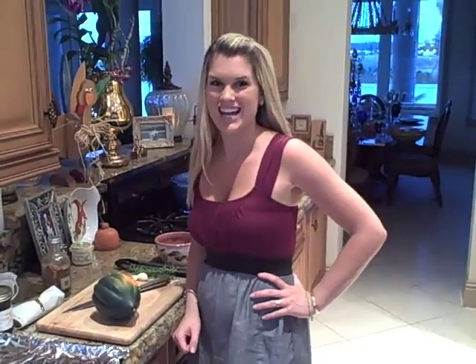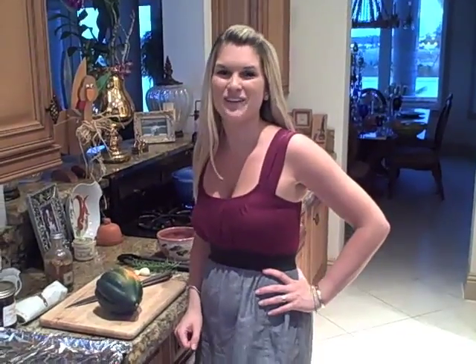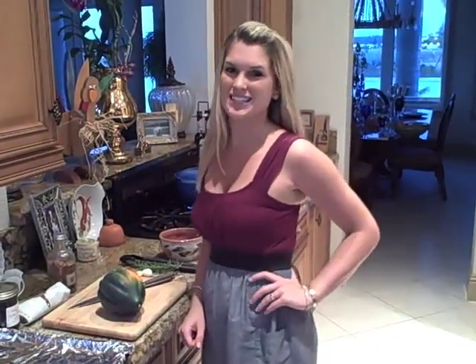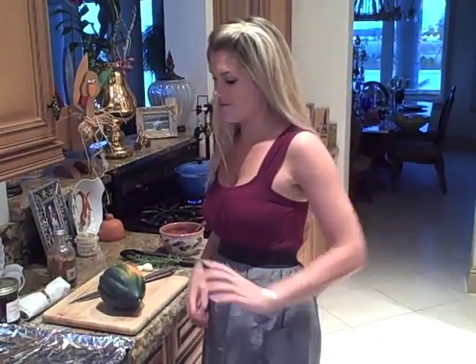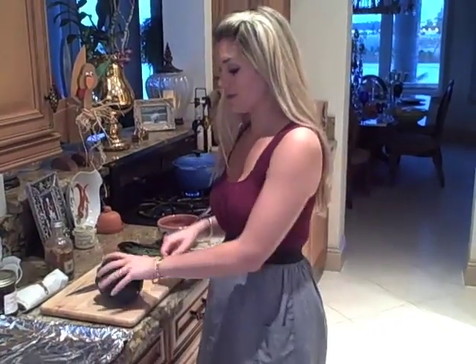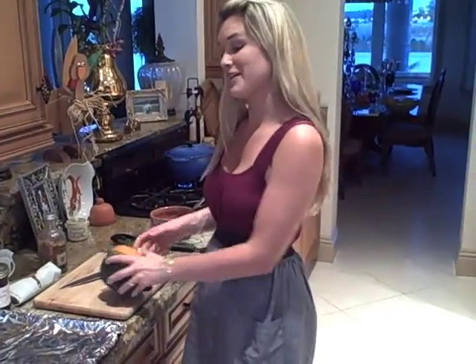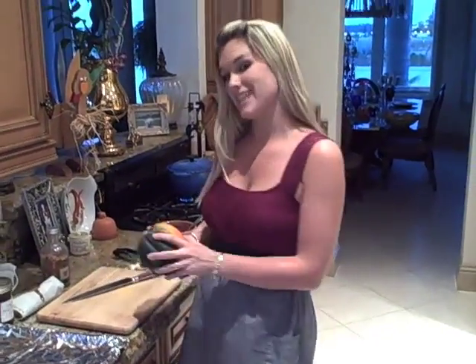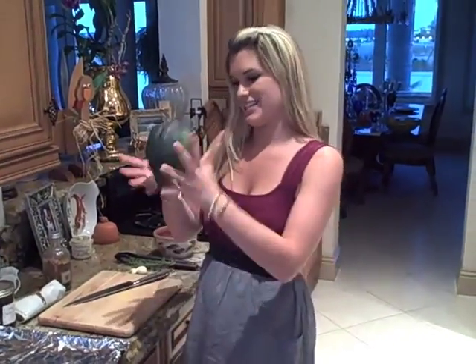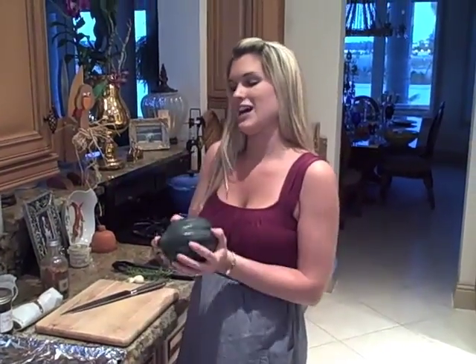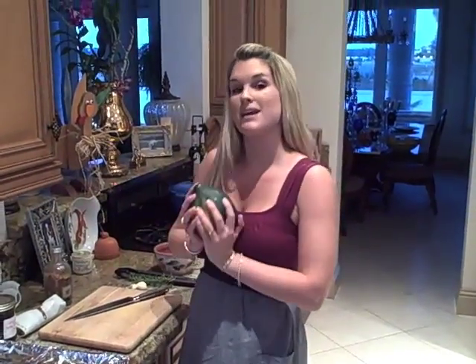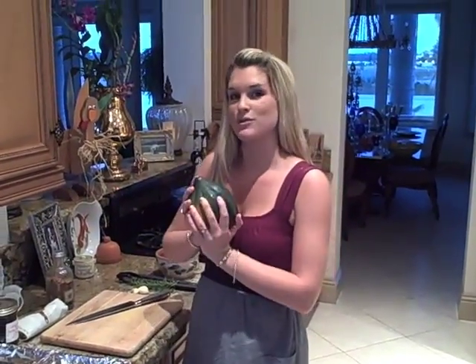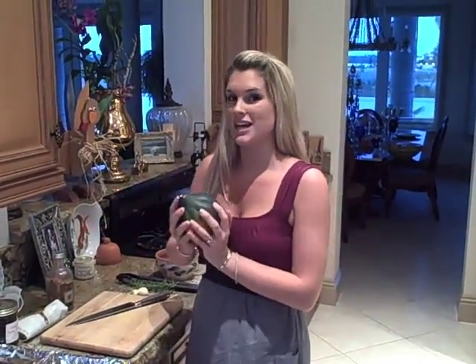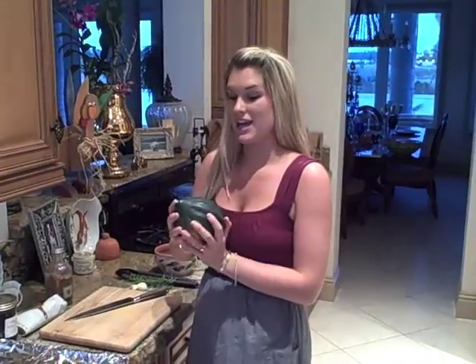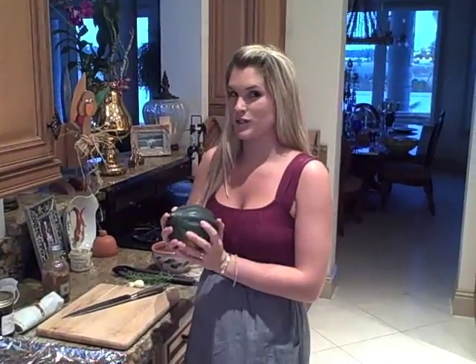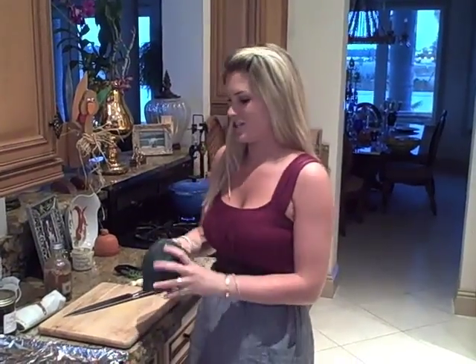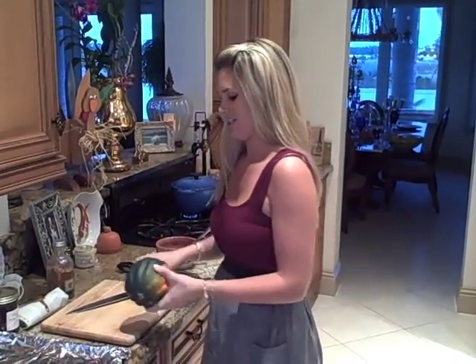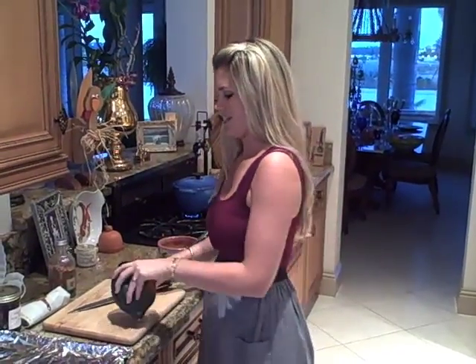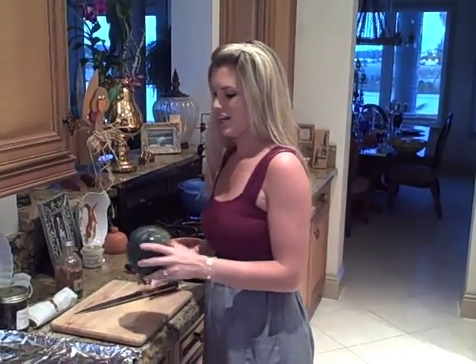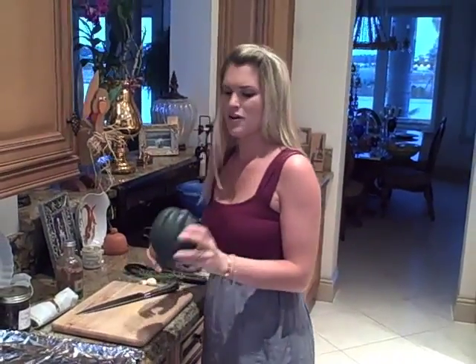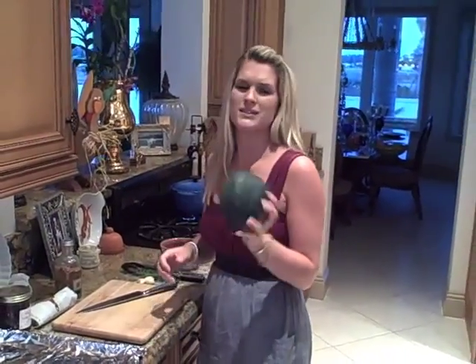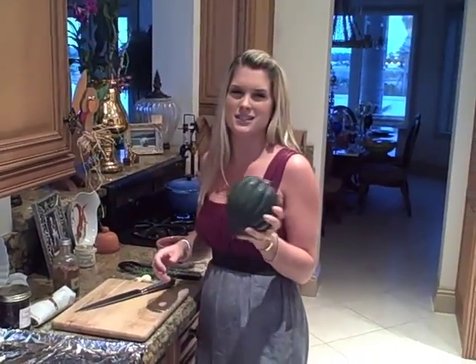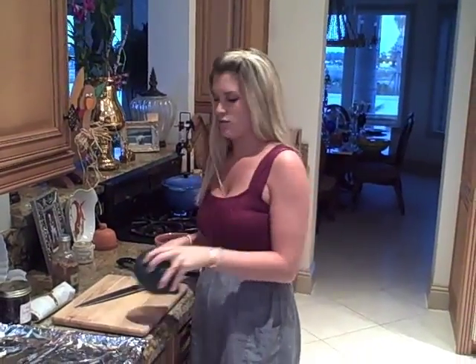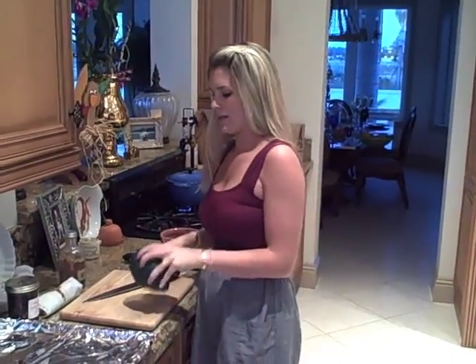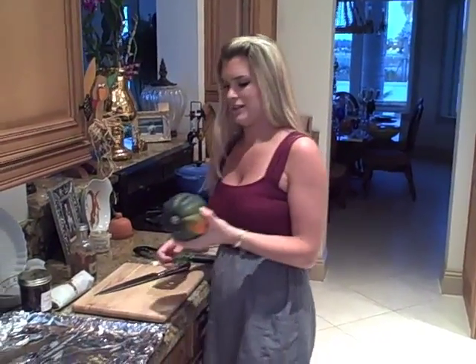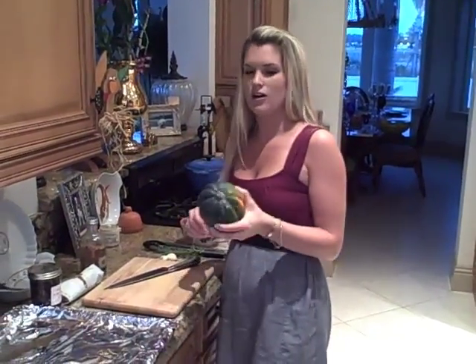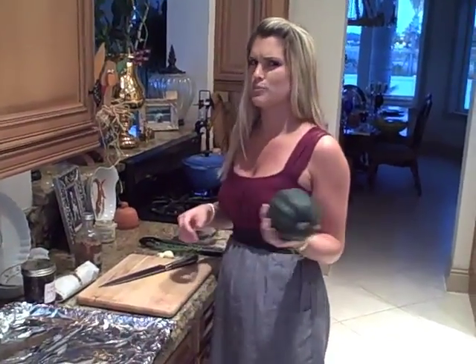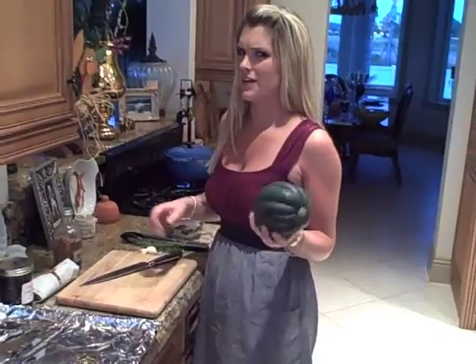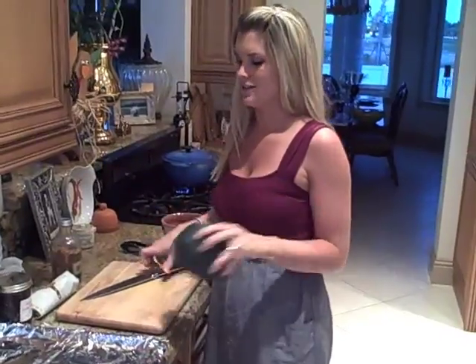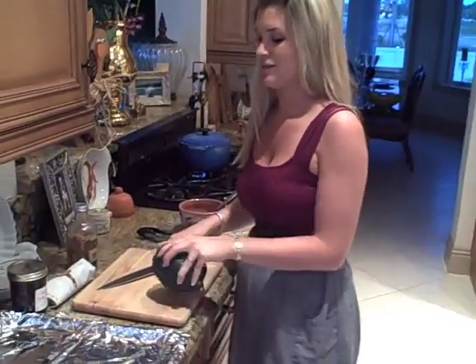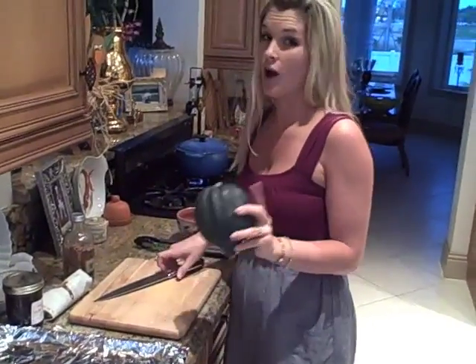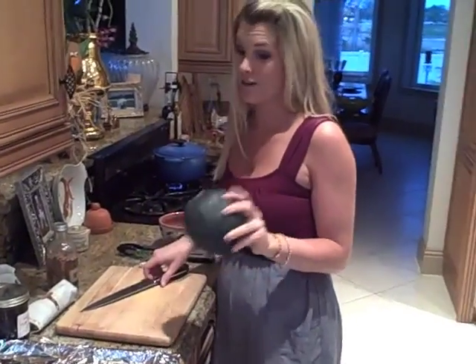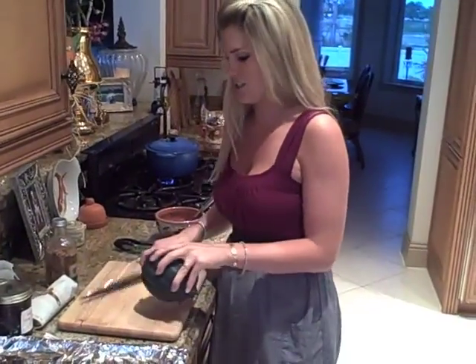Hey, everyone. Today for a really great side dish, I'm going to make roasted acorn squash. I know everyone sees these in the supermarkets and they're like, oh, those are pretty — I think they're decorative. No, they're delicious.